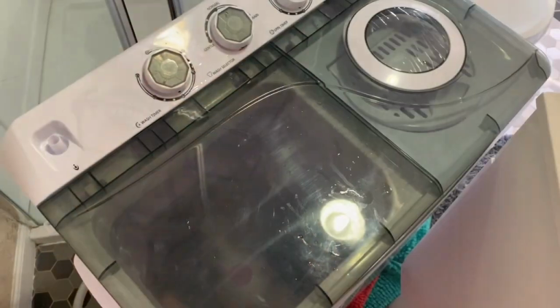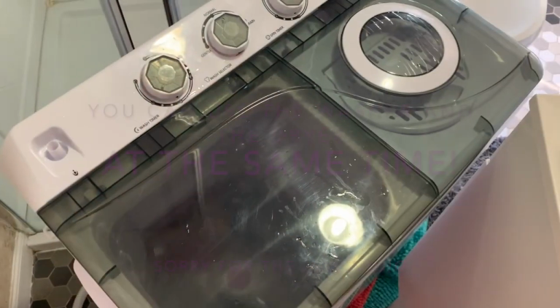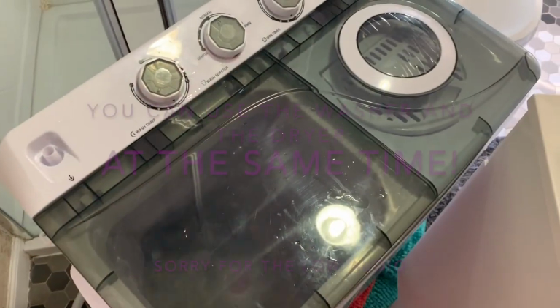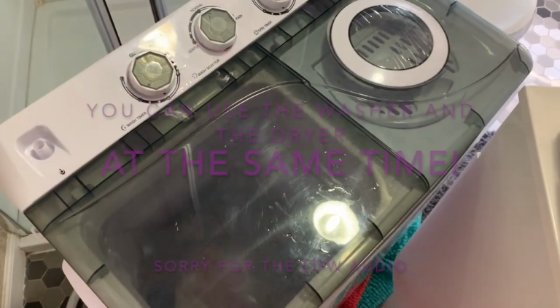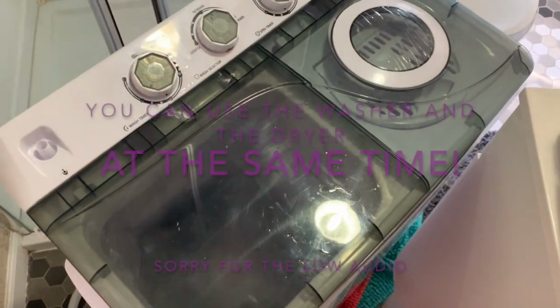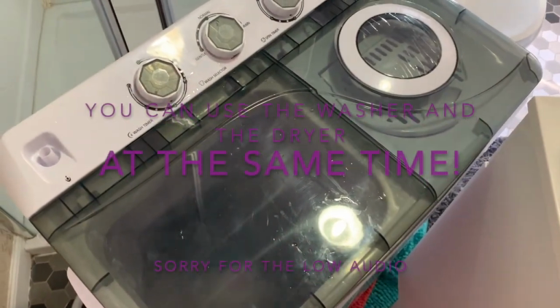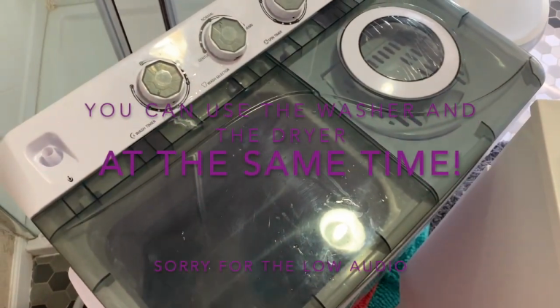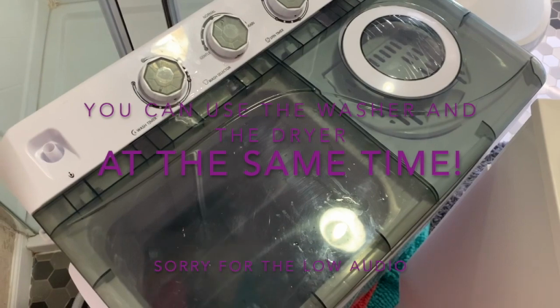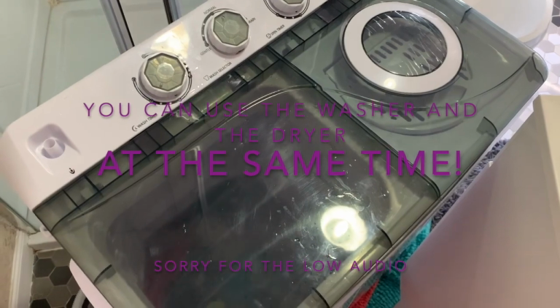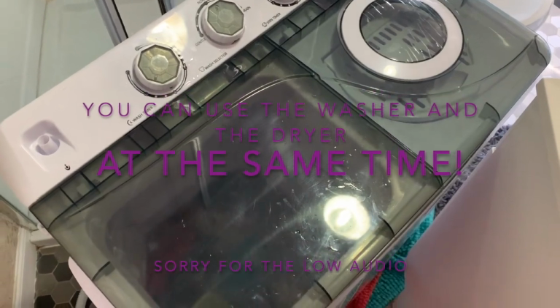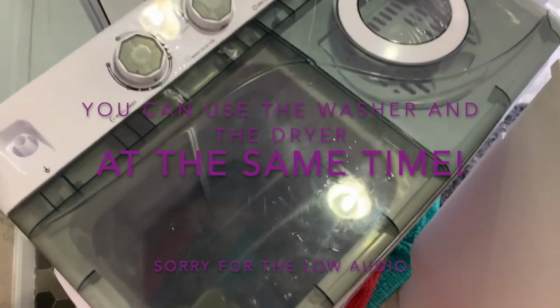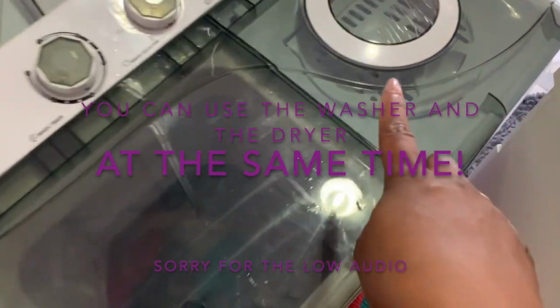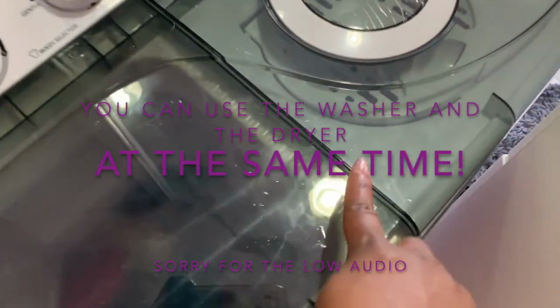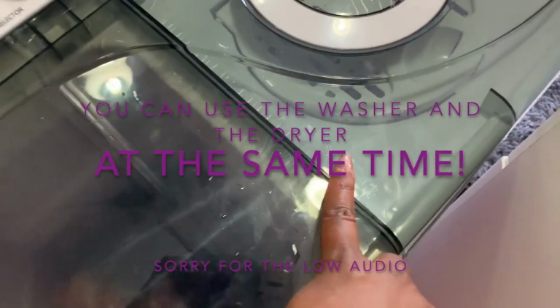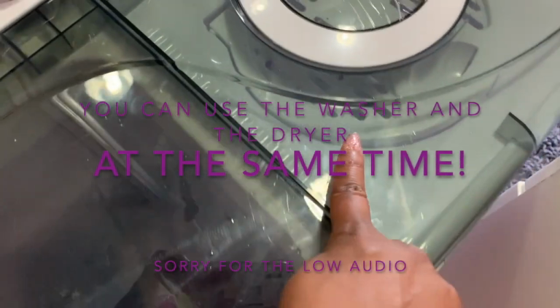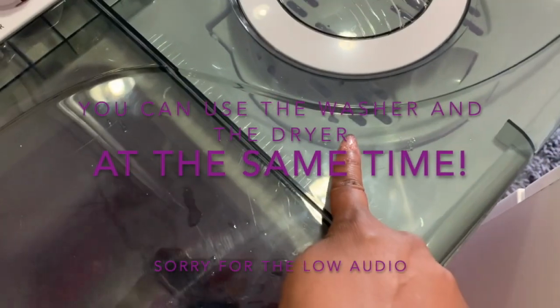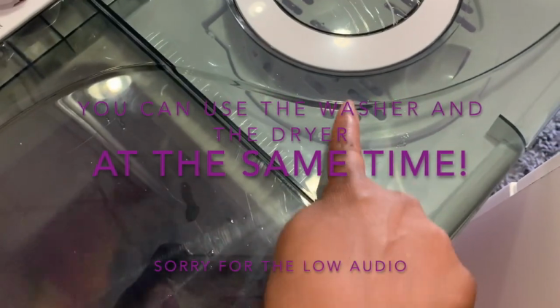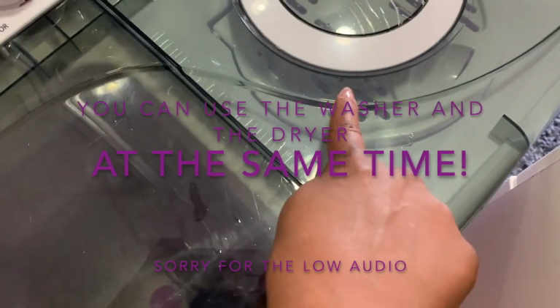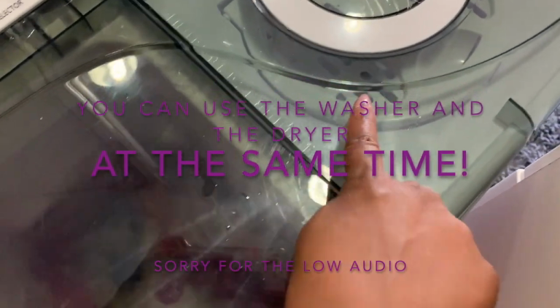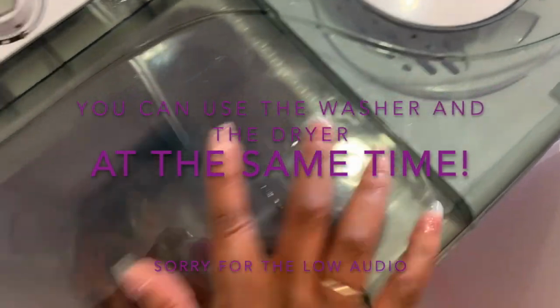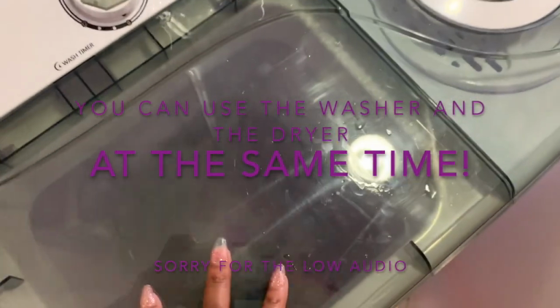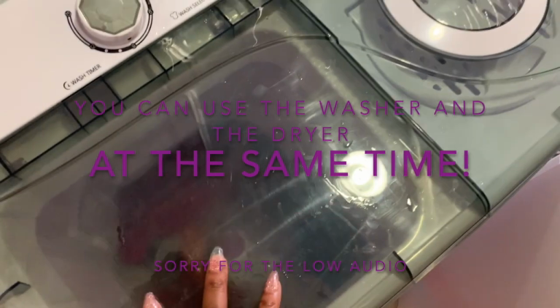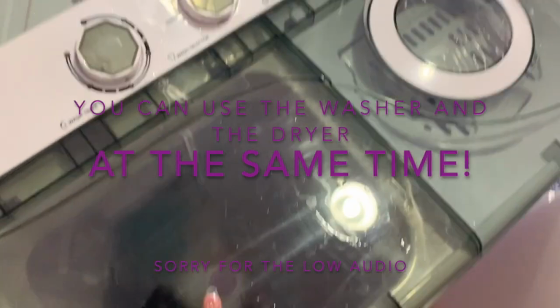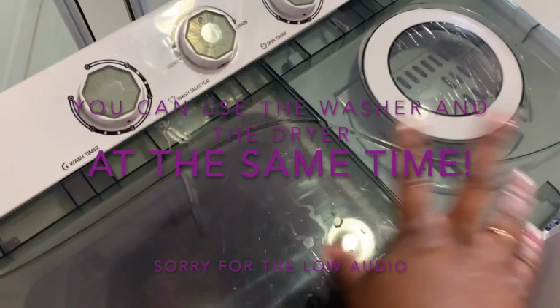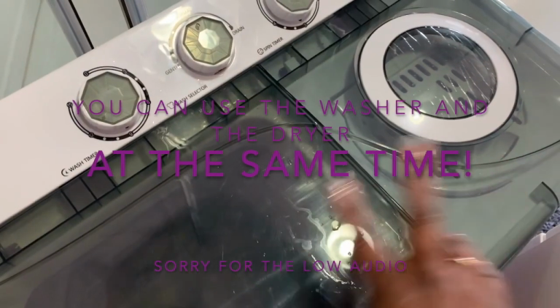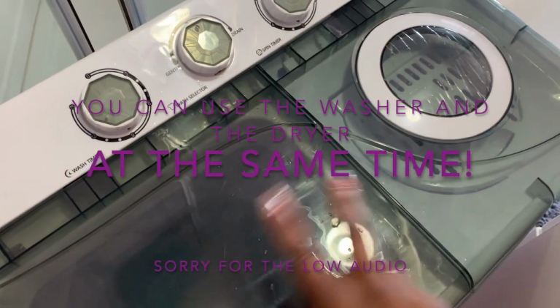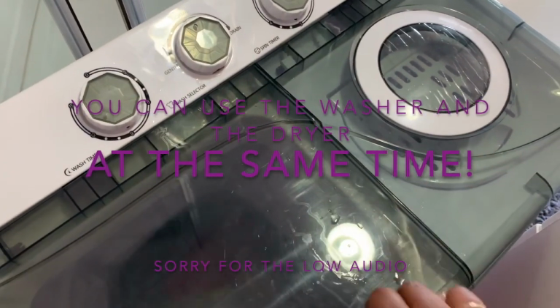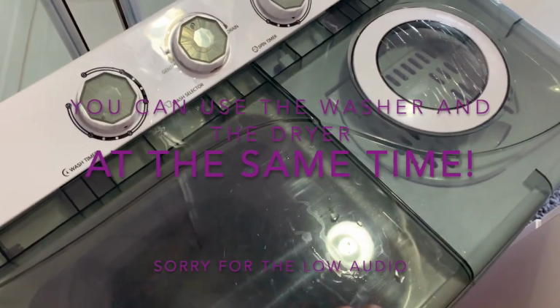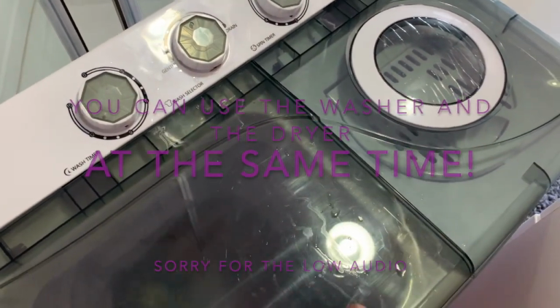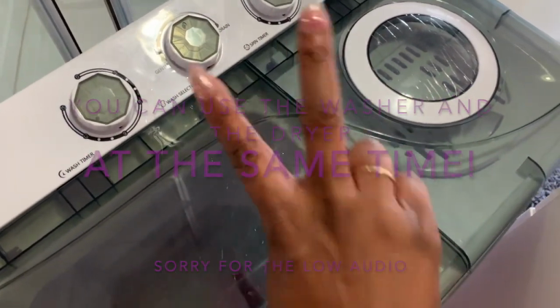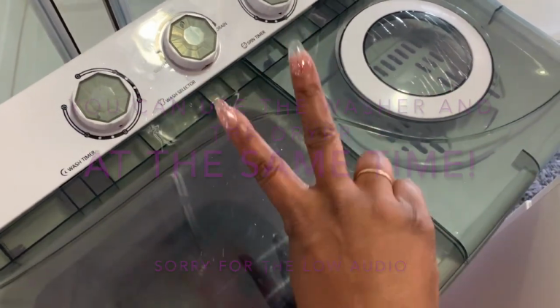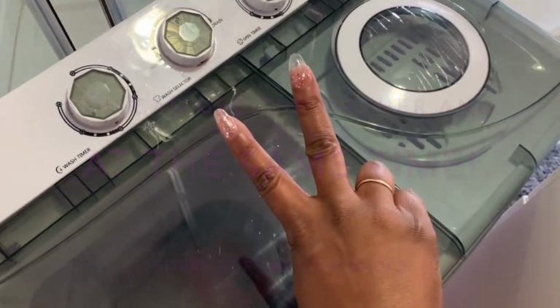Just to show you guys — it can do two things at the same time. As you can see, this one is still spinning and this one is washing, so it can still go at the same time. Okay, bye bye!